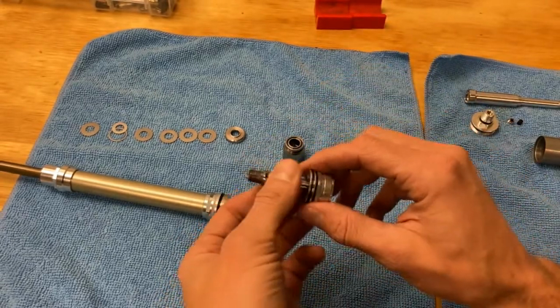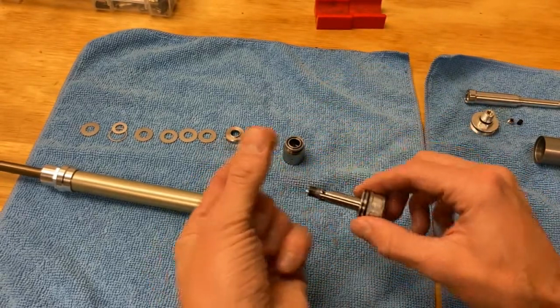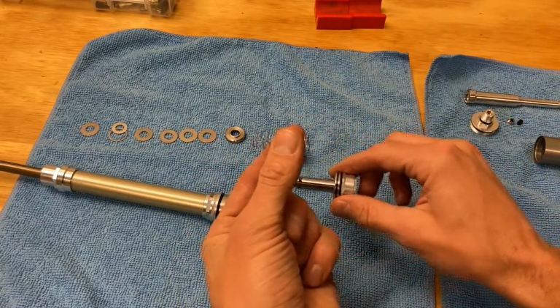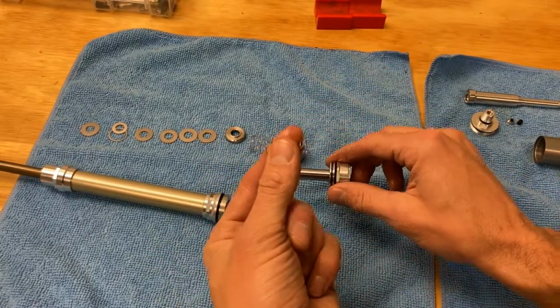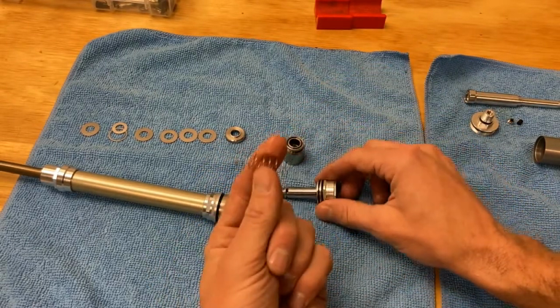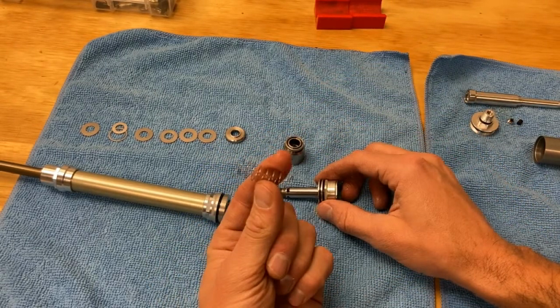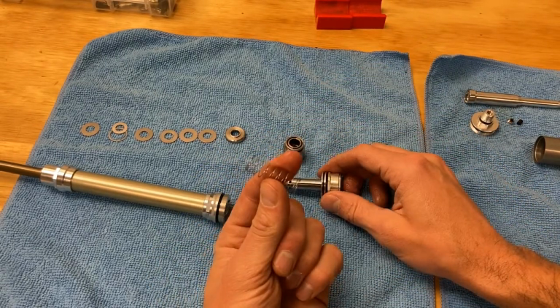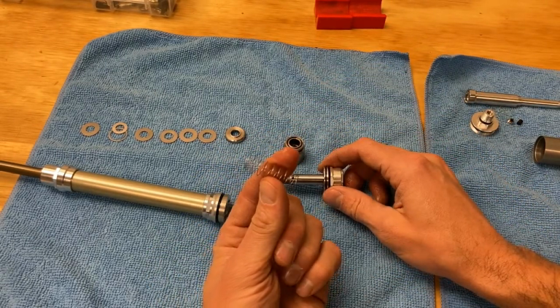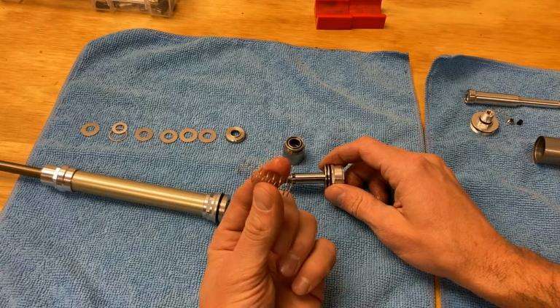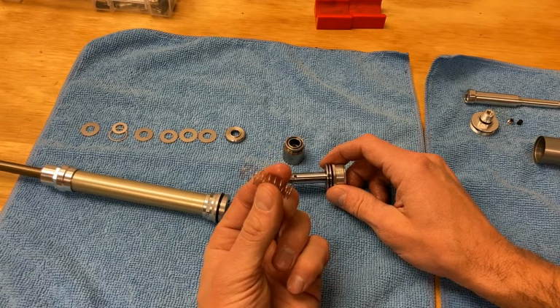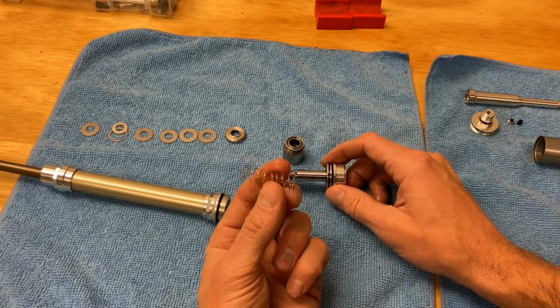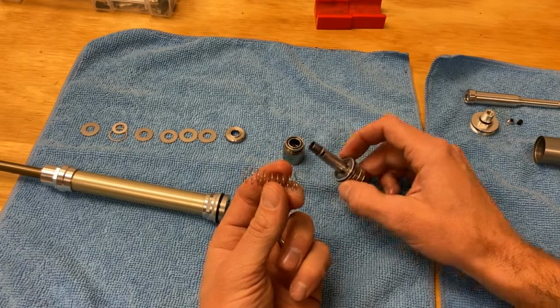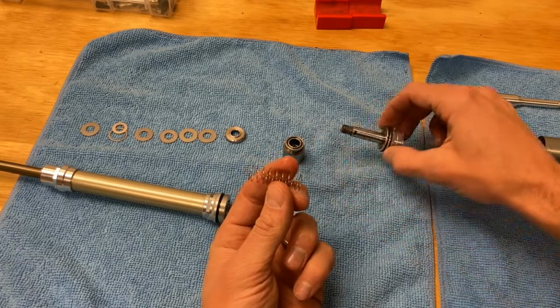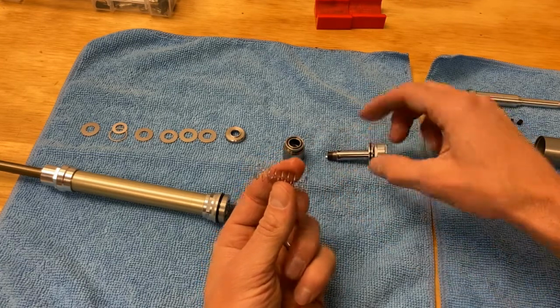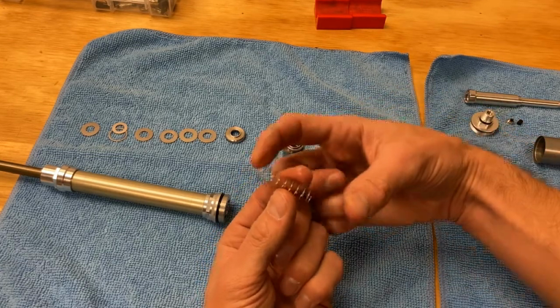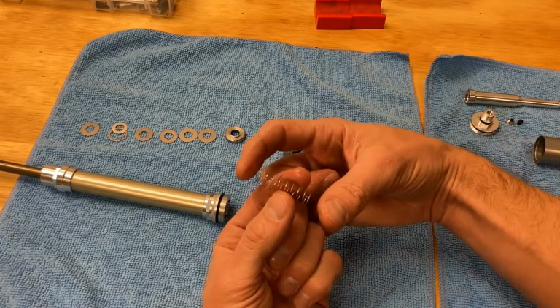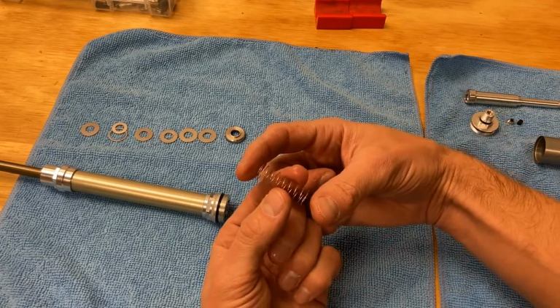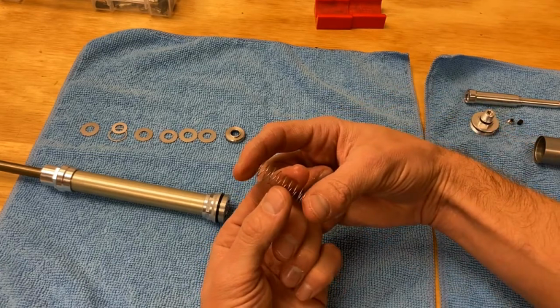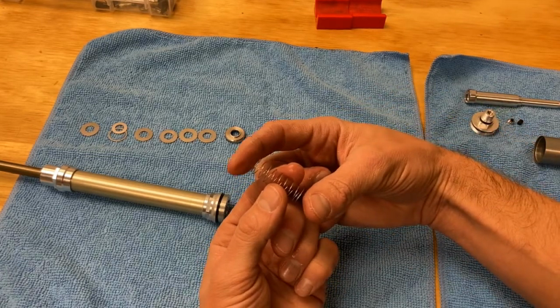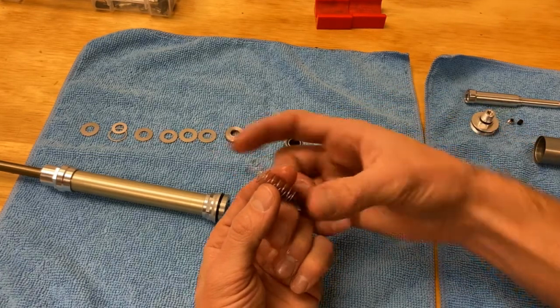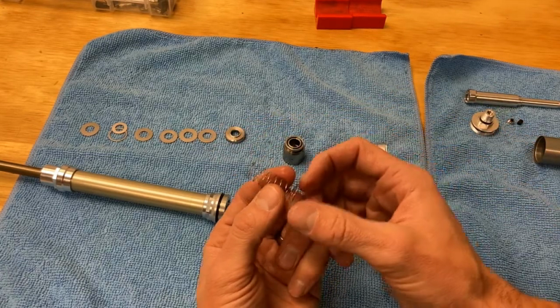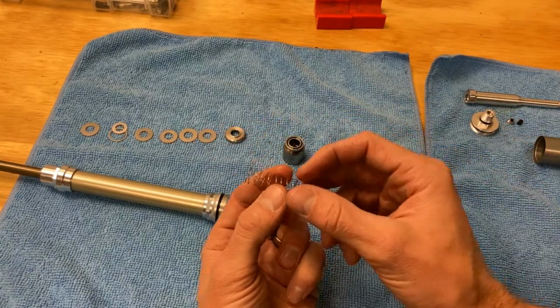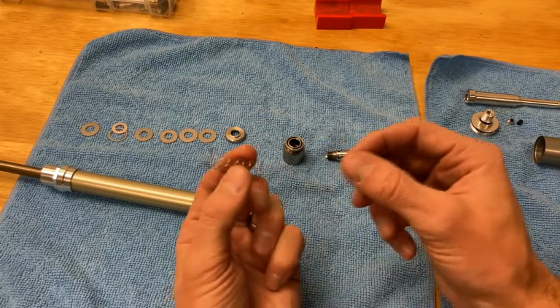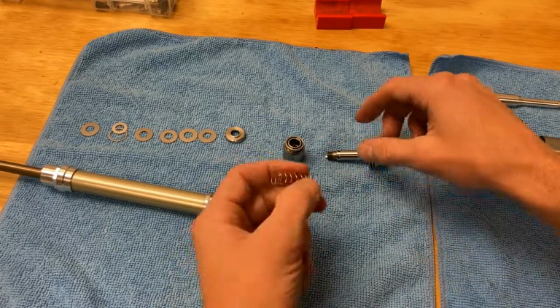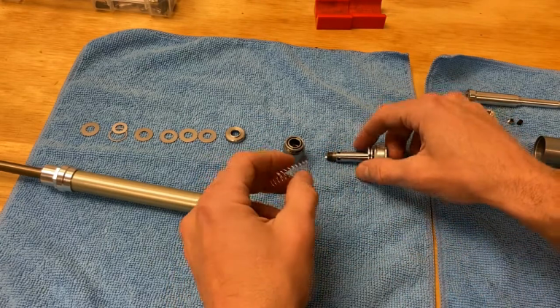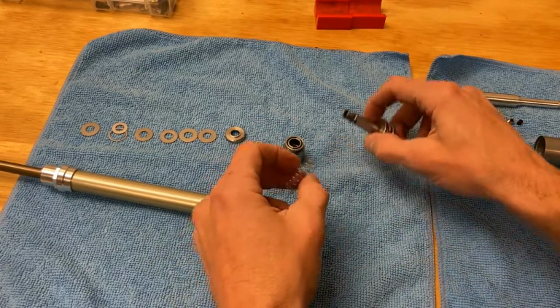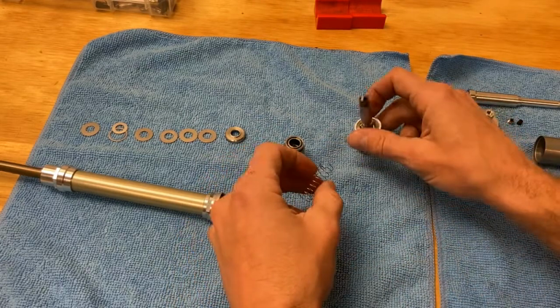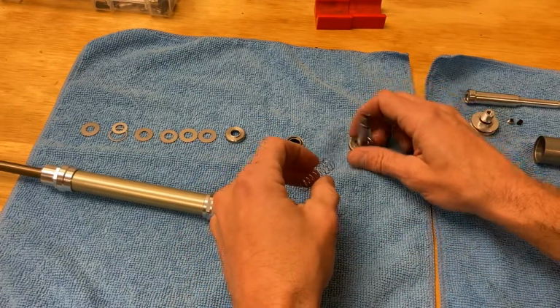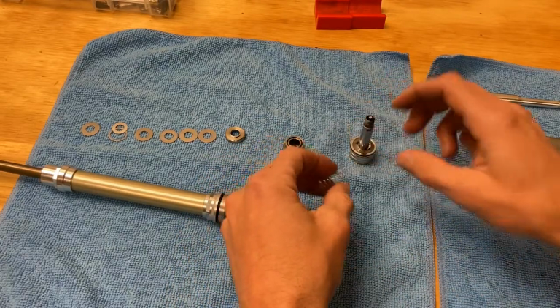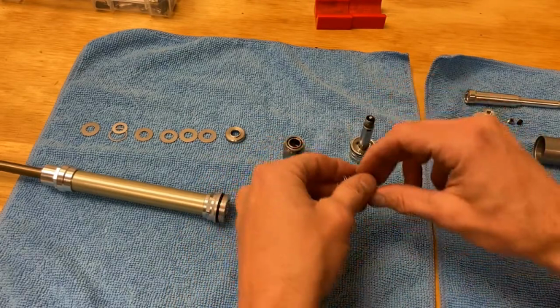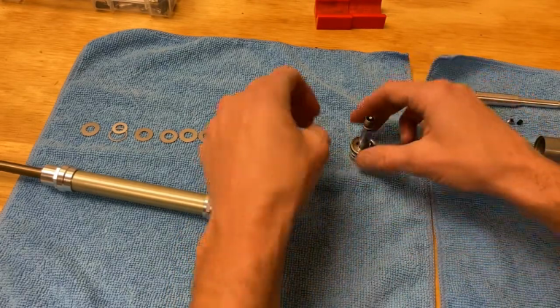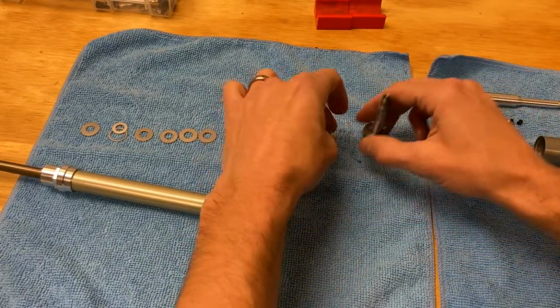It's a simple fix with these springs. The spec is, I believe, 1.41 inches on them. You can just measure this with a set of calipers — if it's a little short, you just stretch it back to its original length just a little bit. Easy fix.